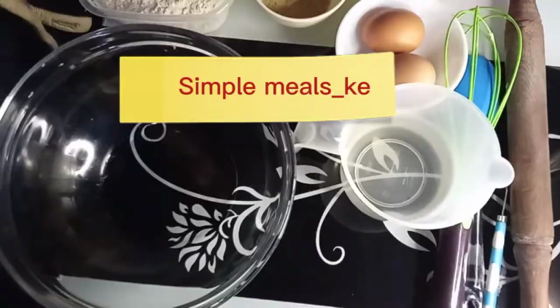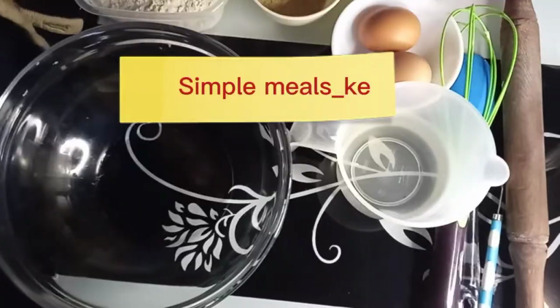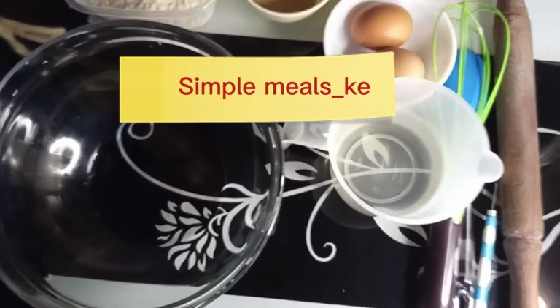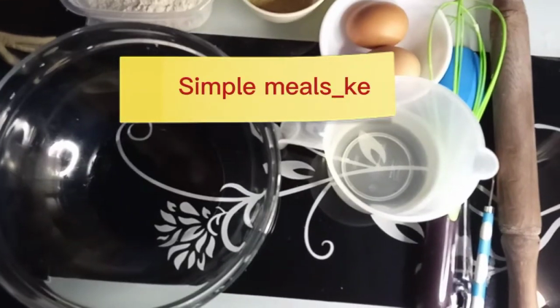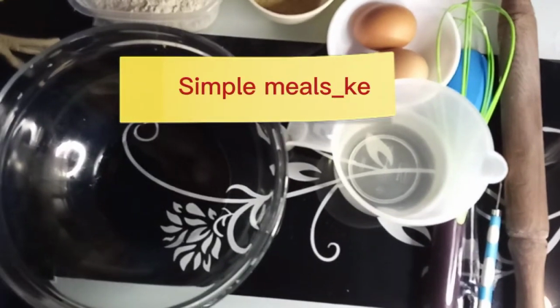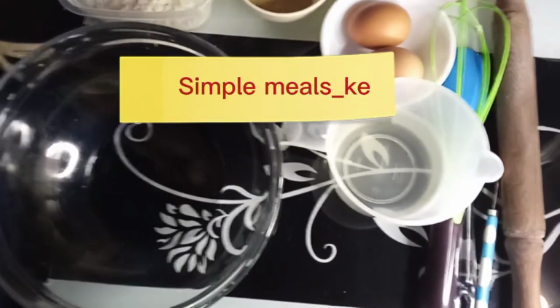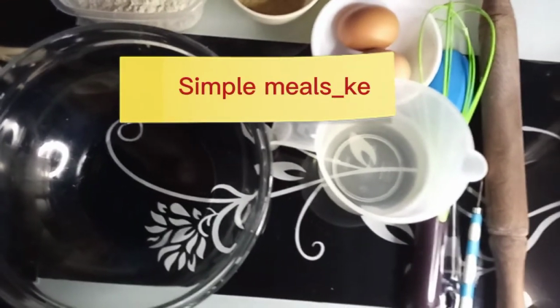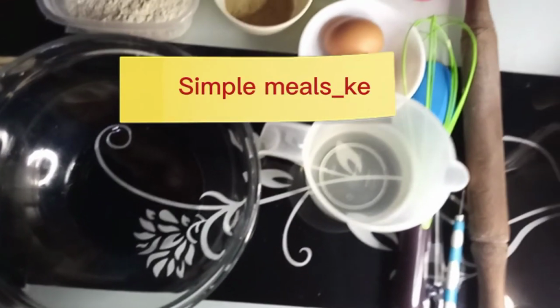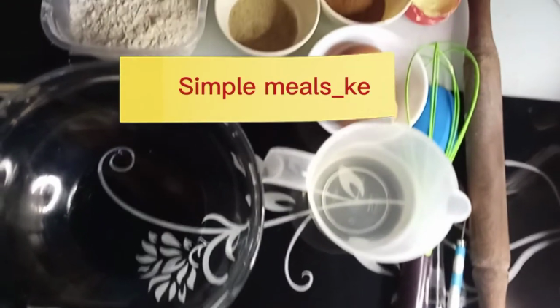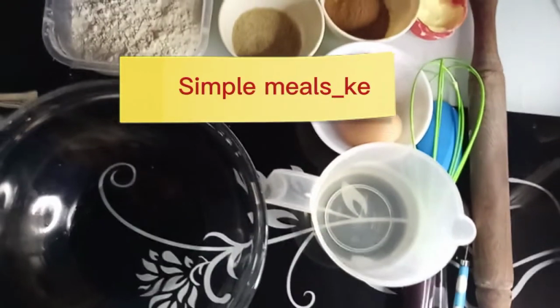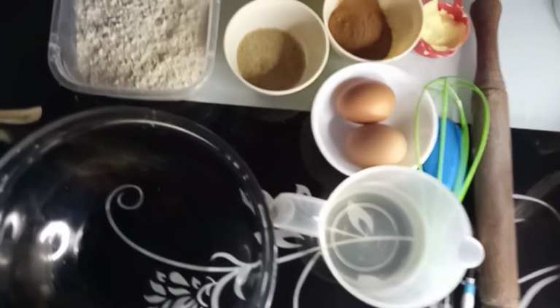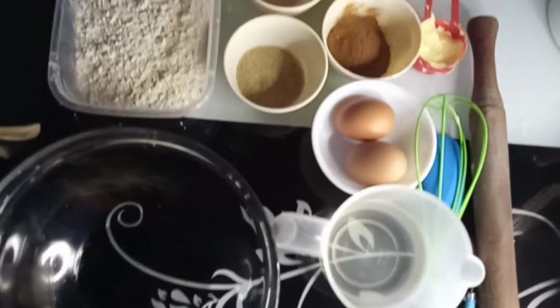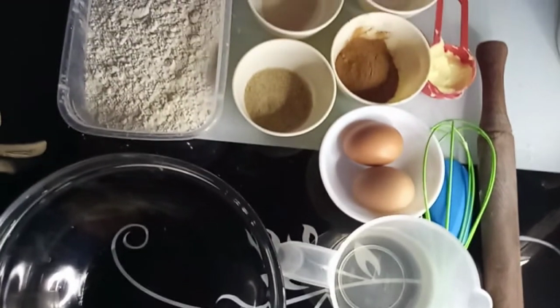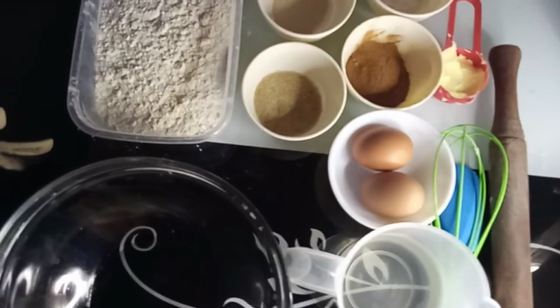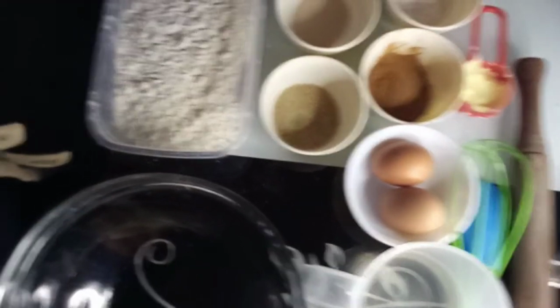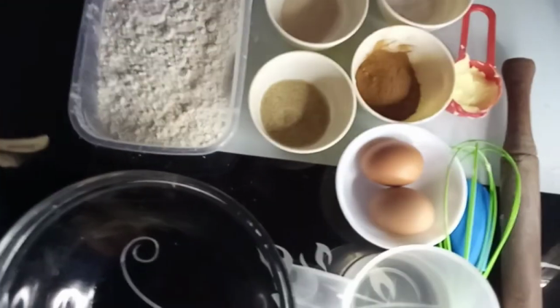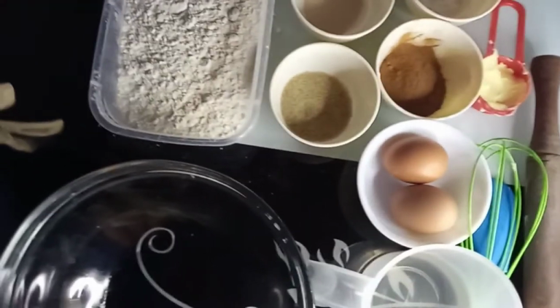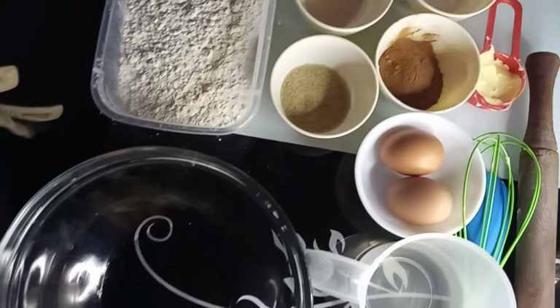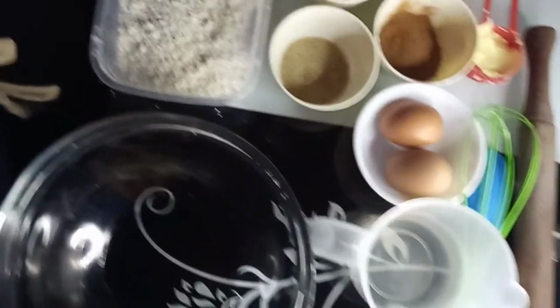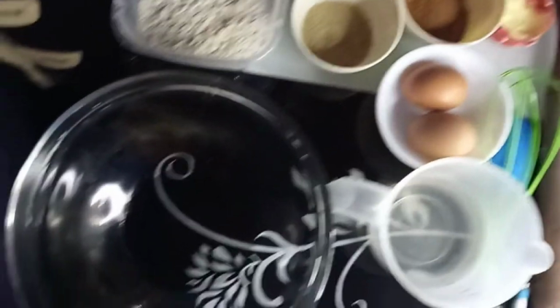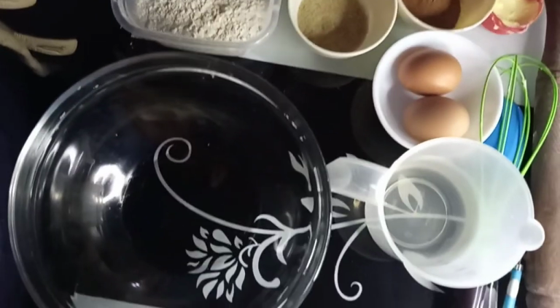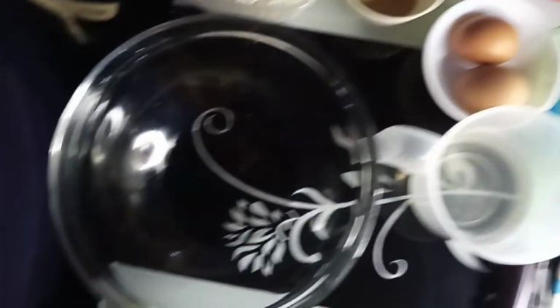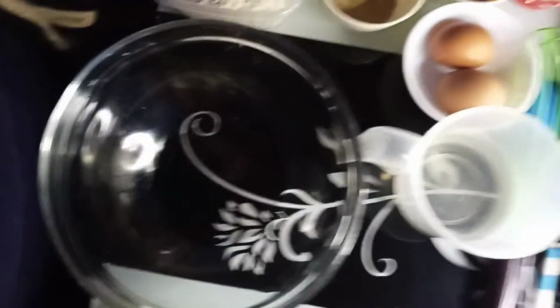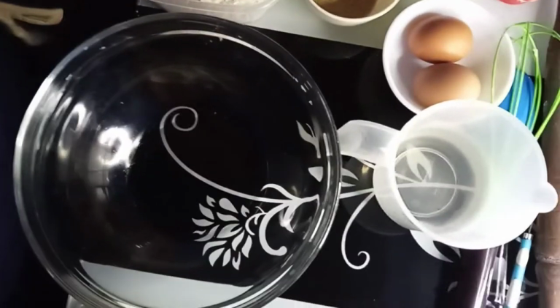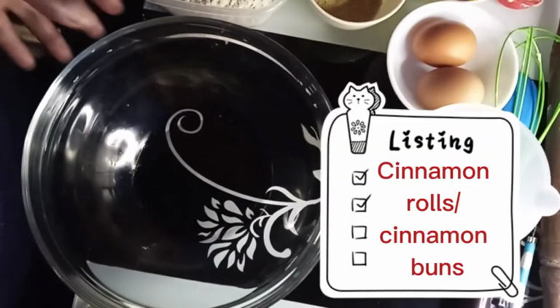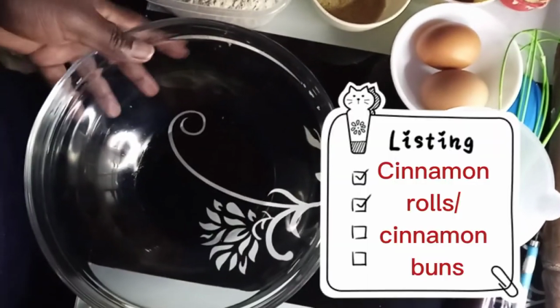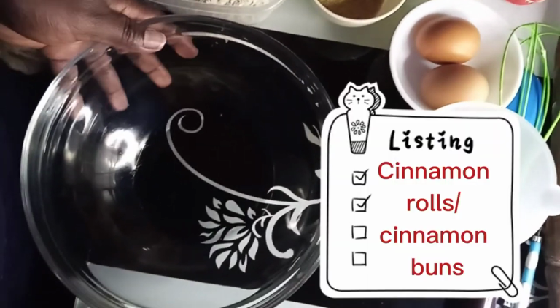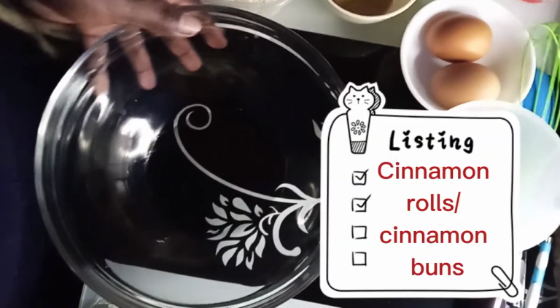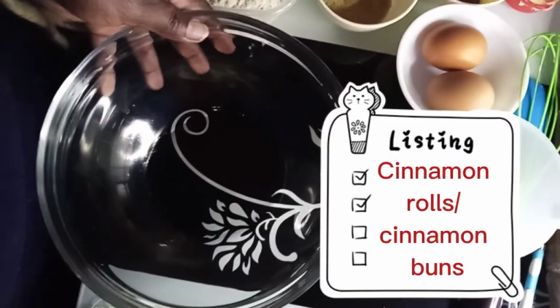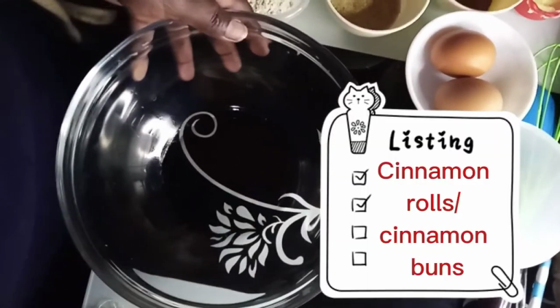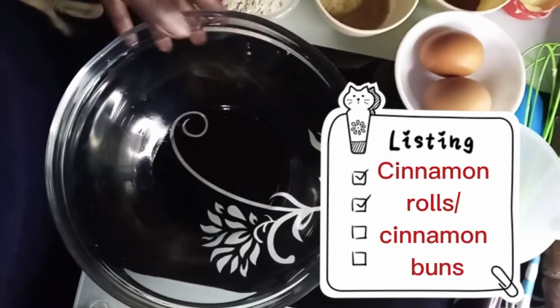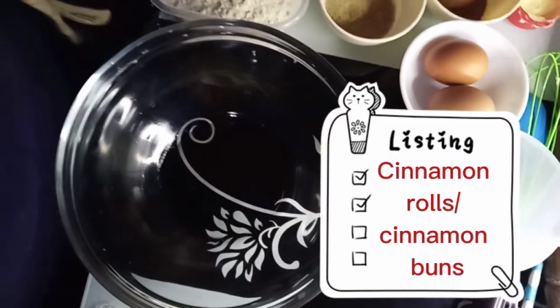Thank you once again for tuning in to my channel. Today we are going to be making cinnamon buns, the Kenyan edition.